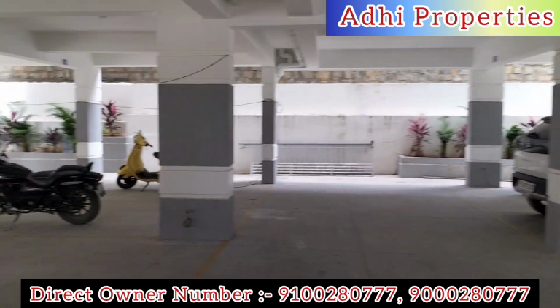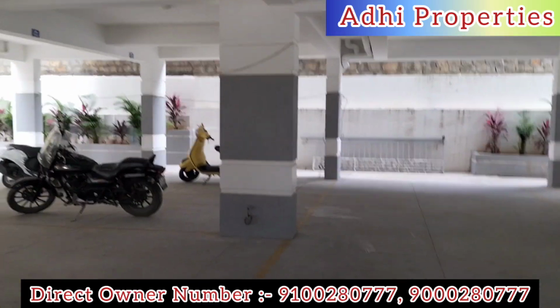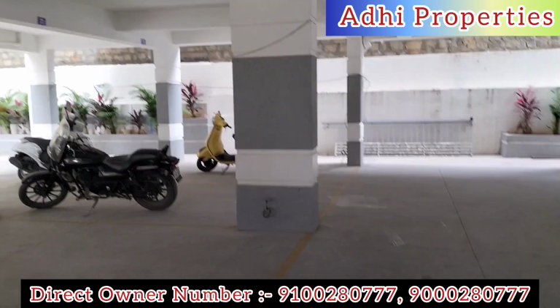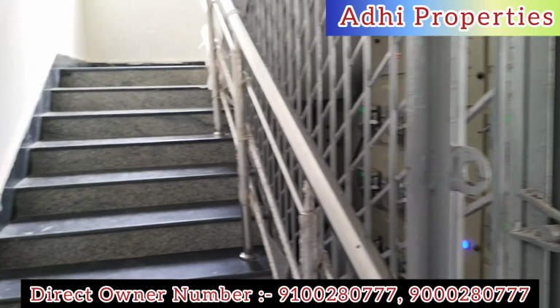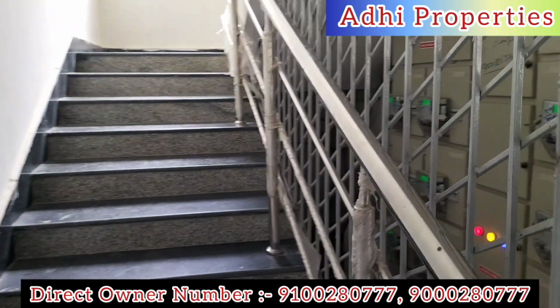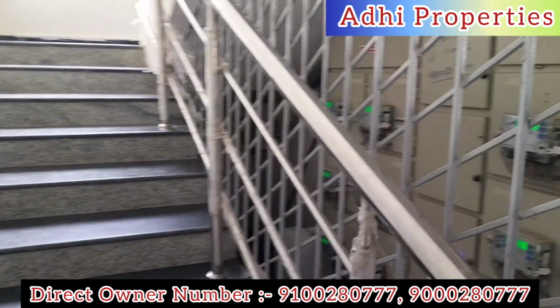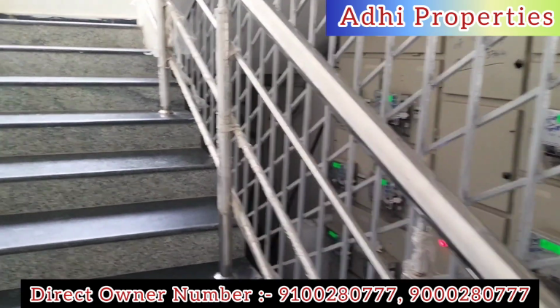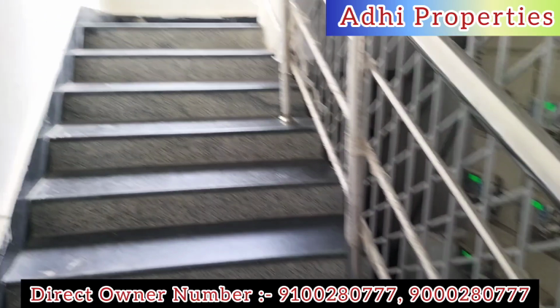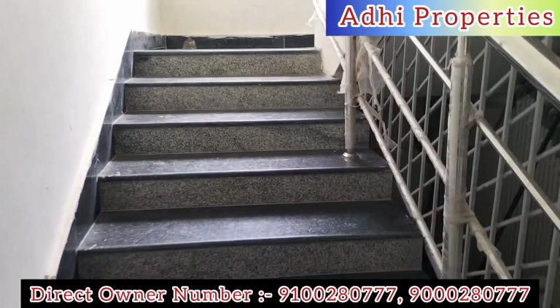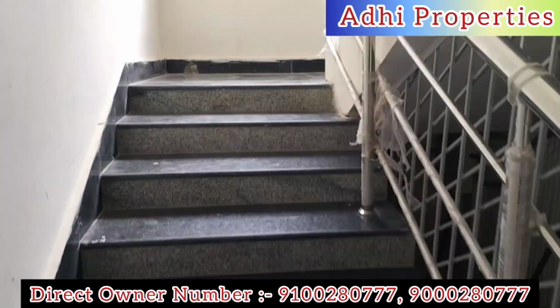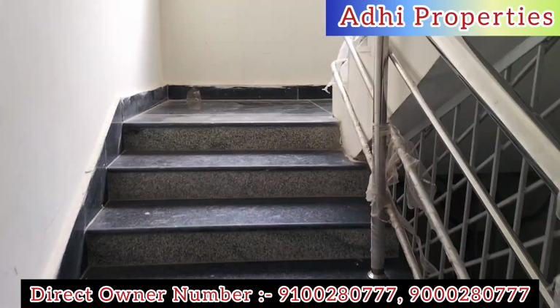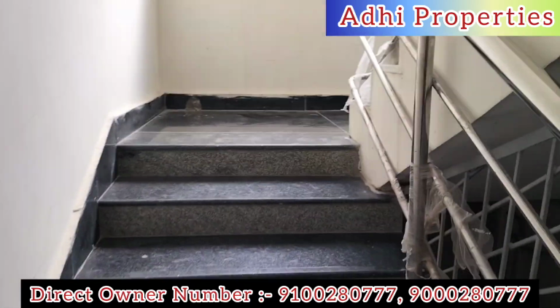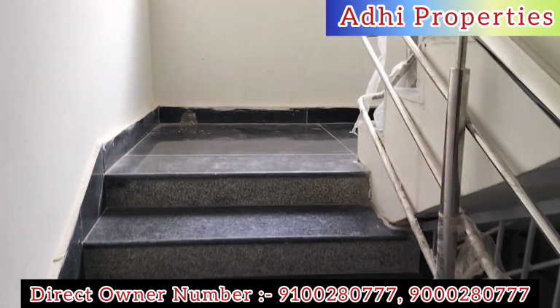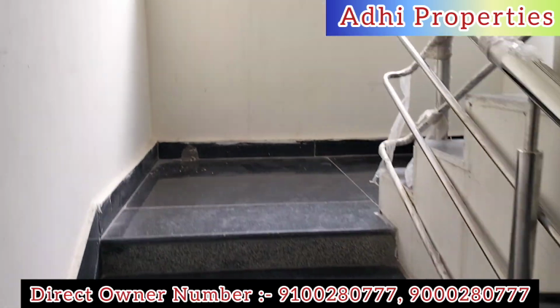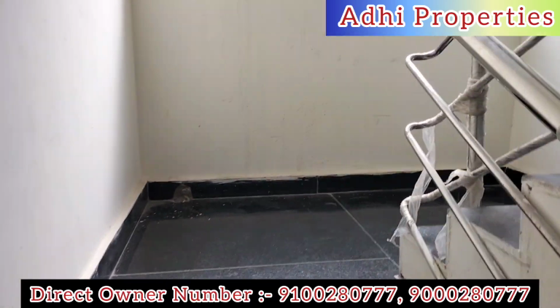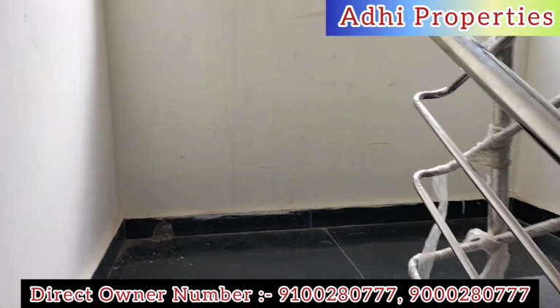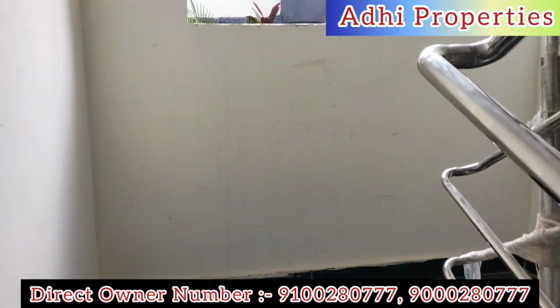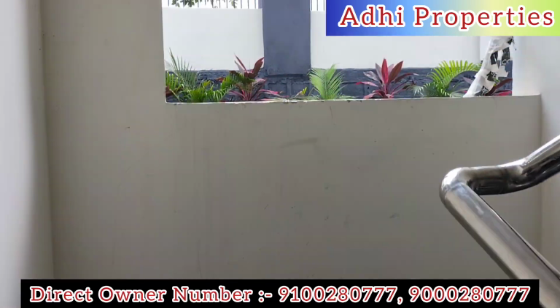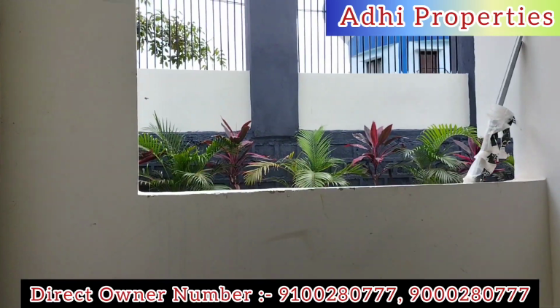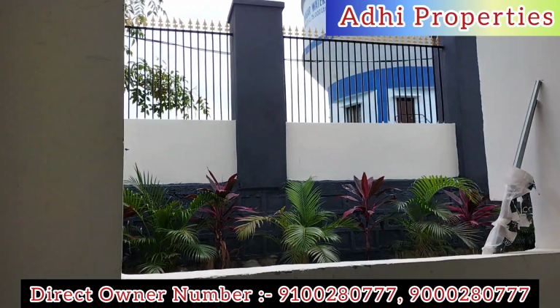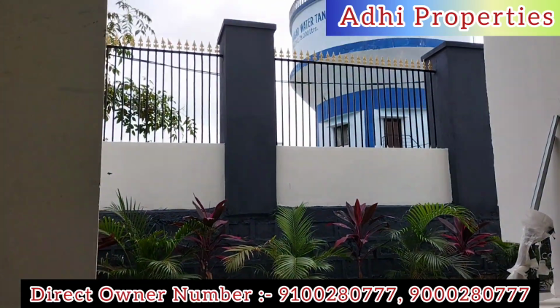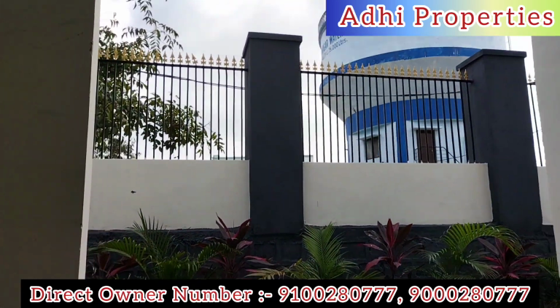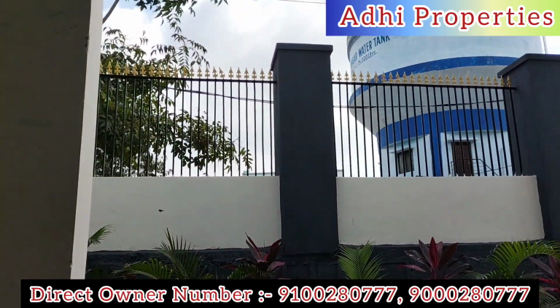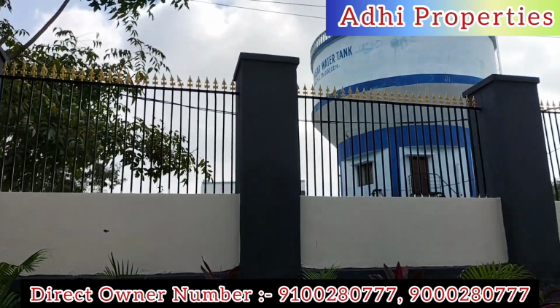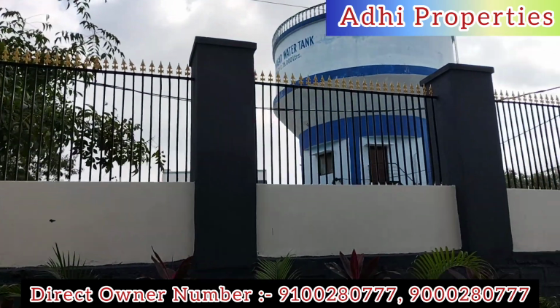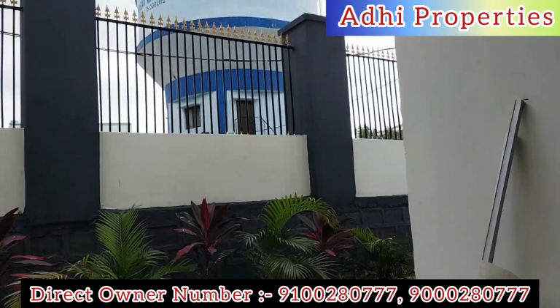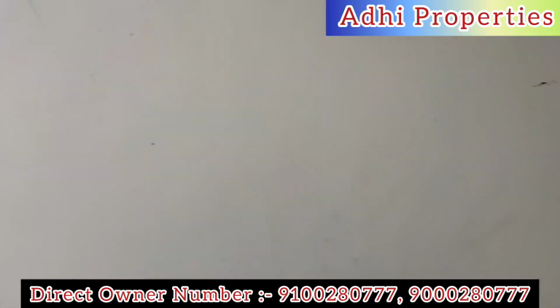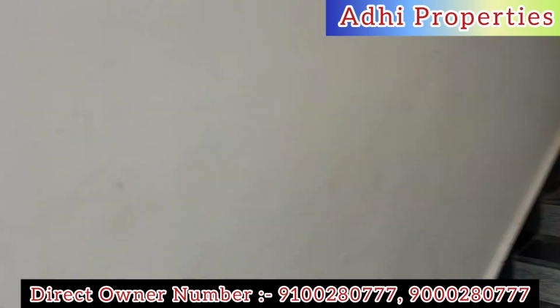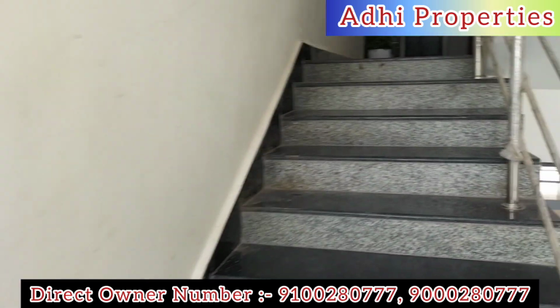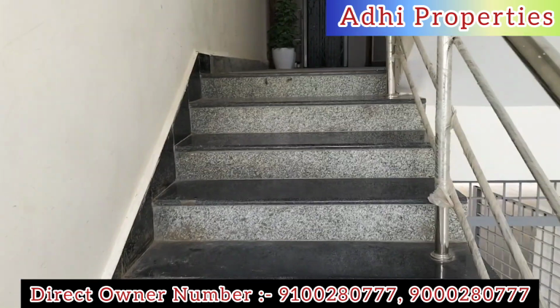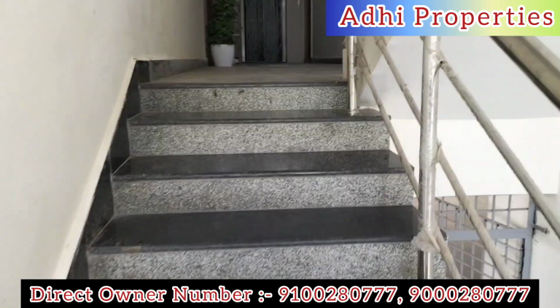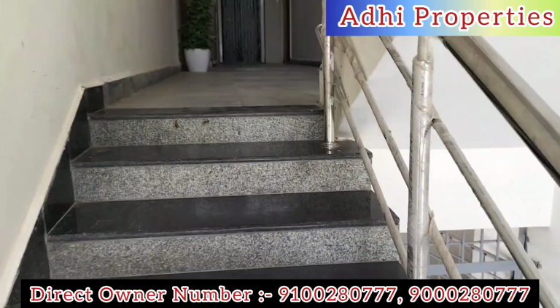In these areas, there are open flats, villas, flats, and rental flats available. You can find the contact number in the description.